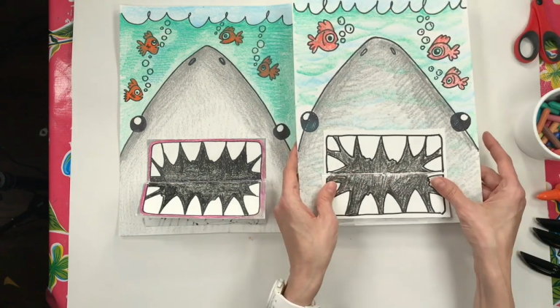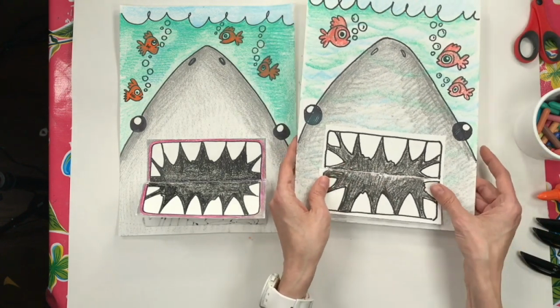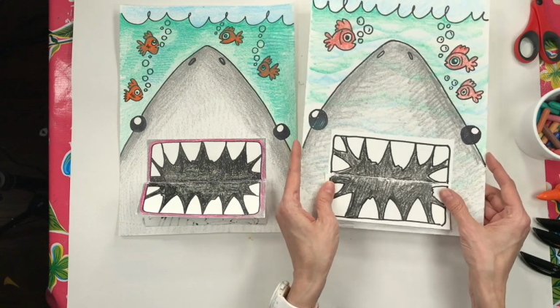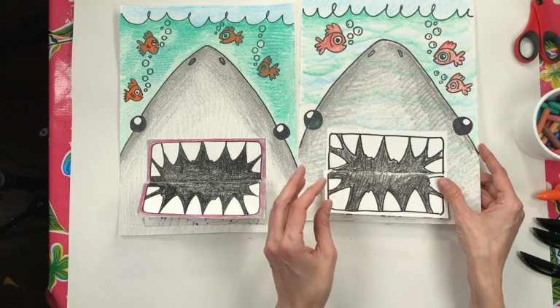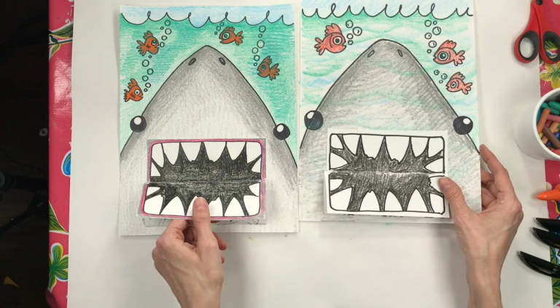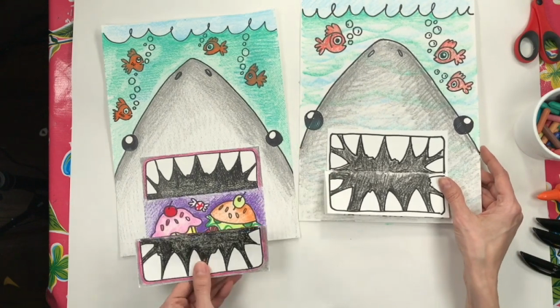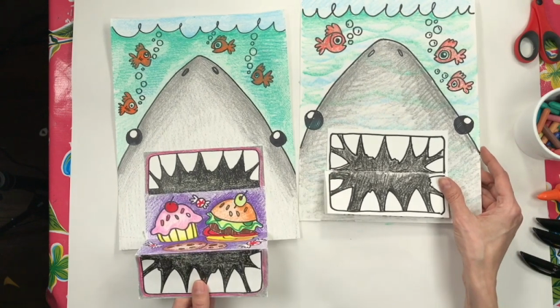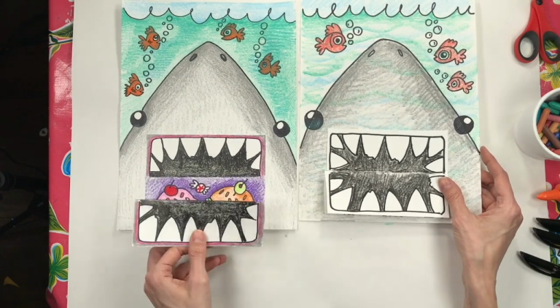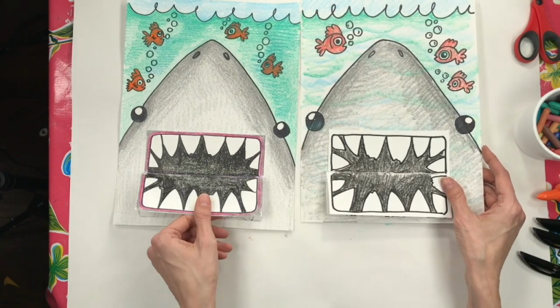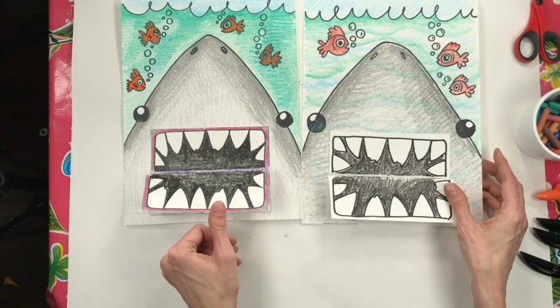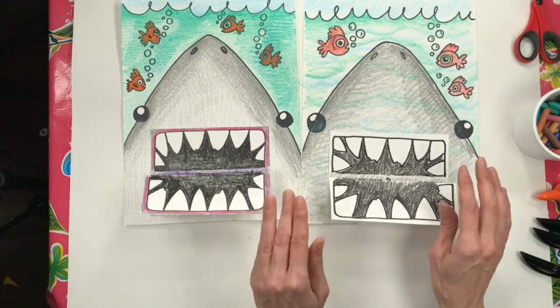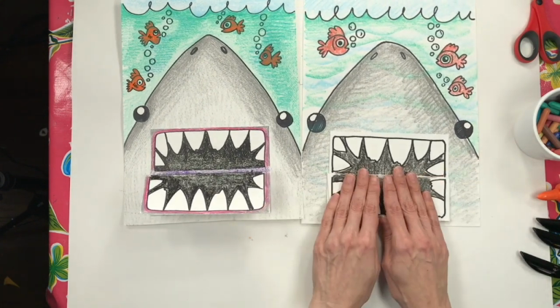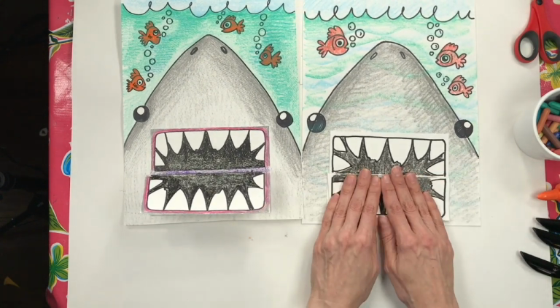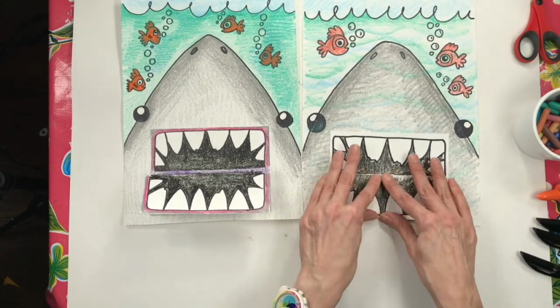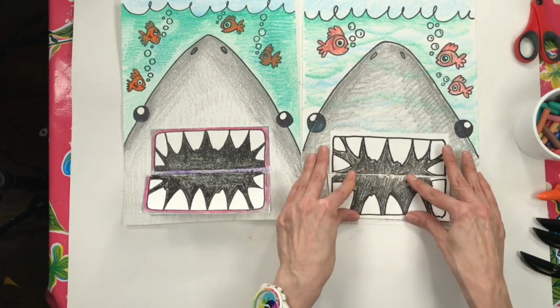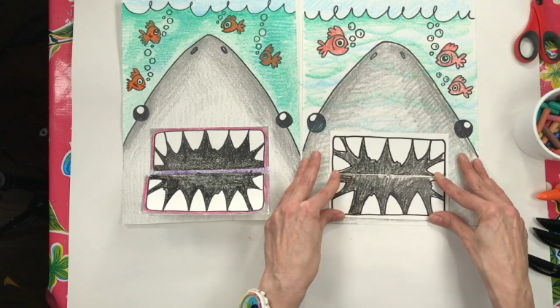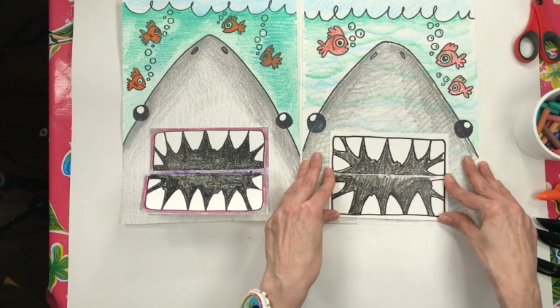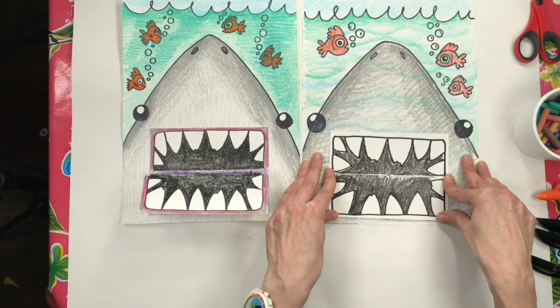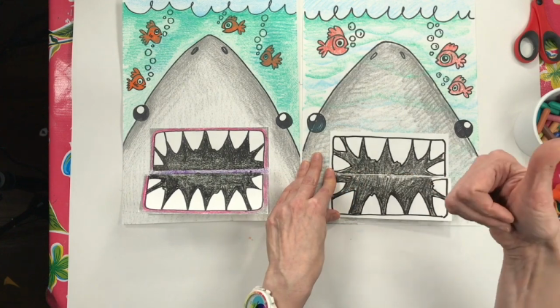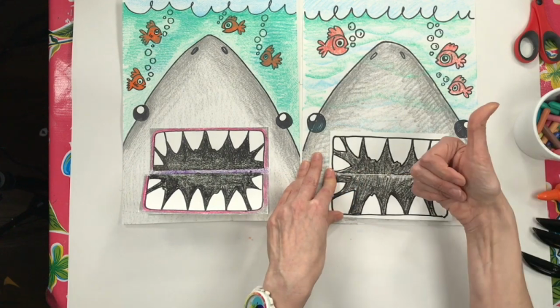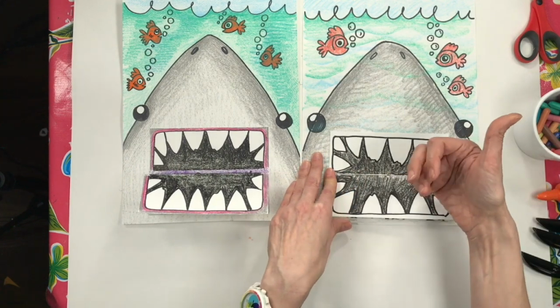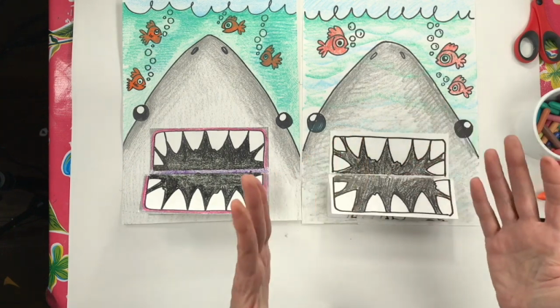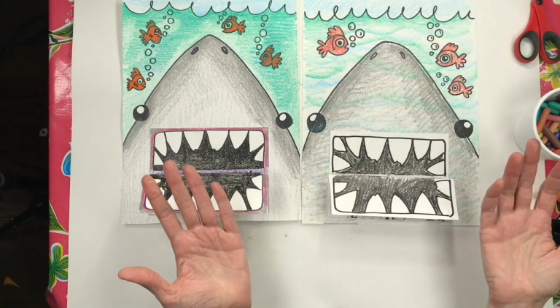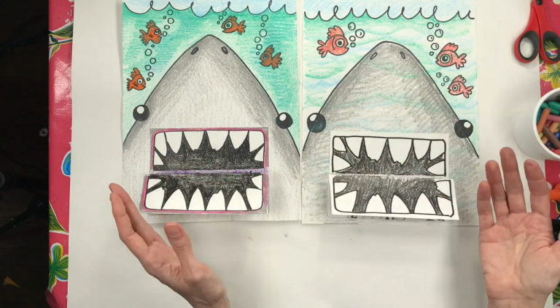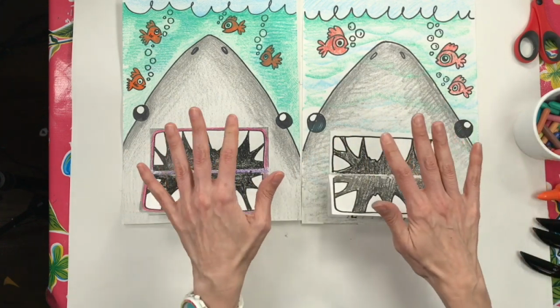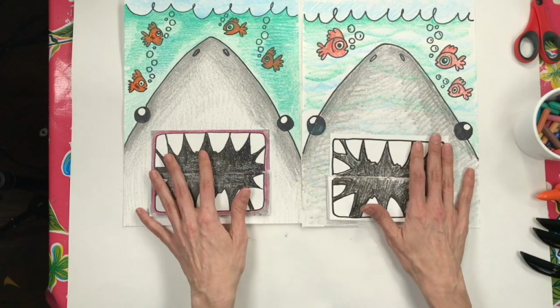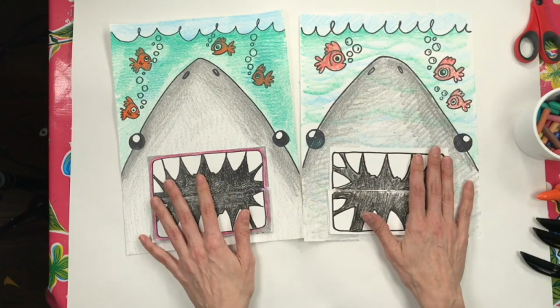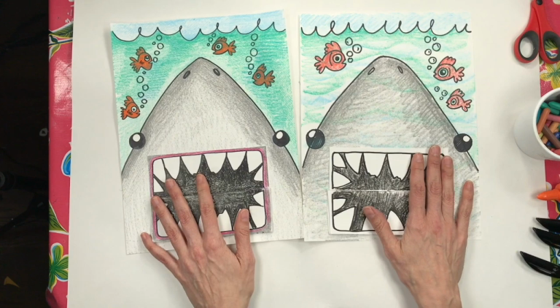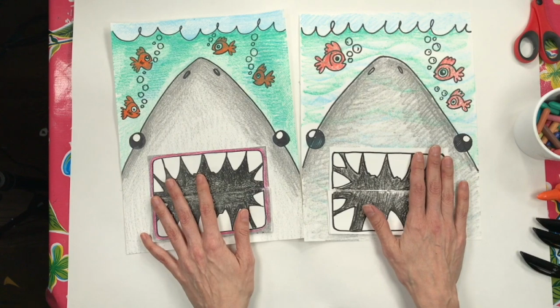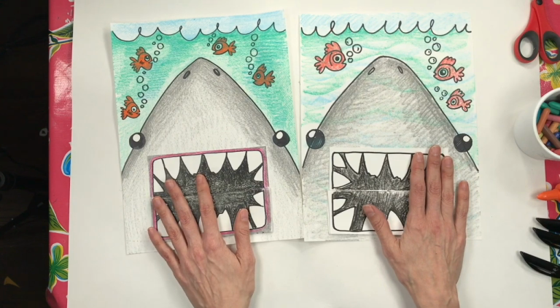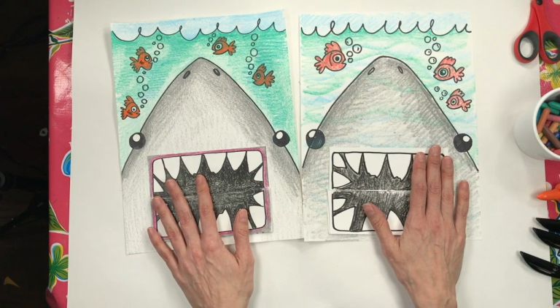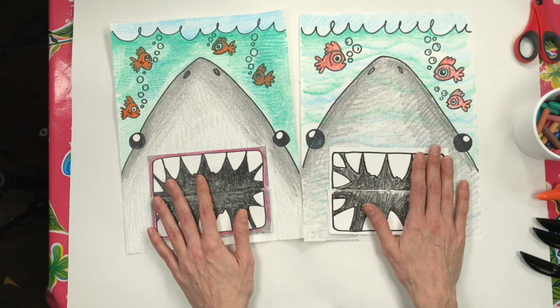I hope you had so much fun making your sharks eating snacks drawing! If you did, make sure you give this video a big thumbs up and don't forget to subscribe for more videos just like this. Thanks for joining me, guys!